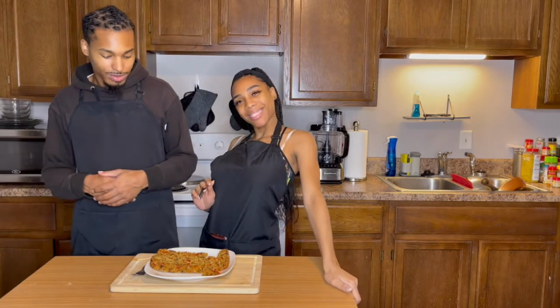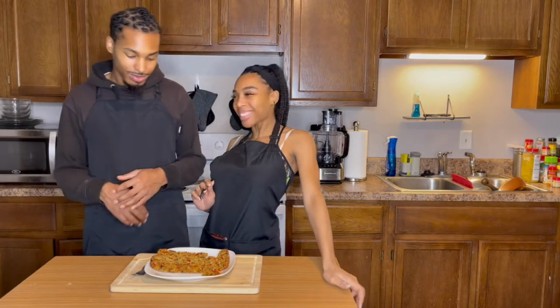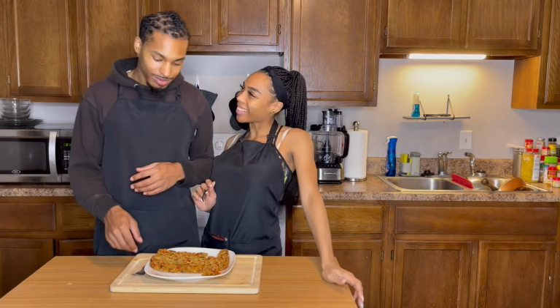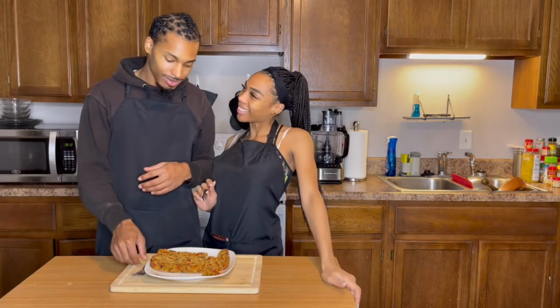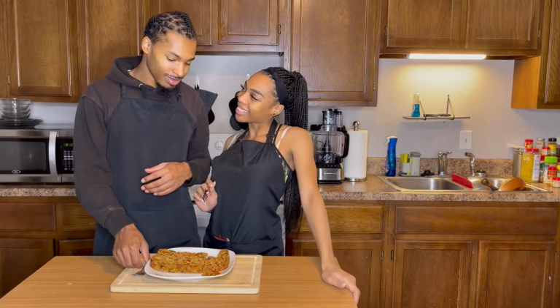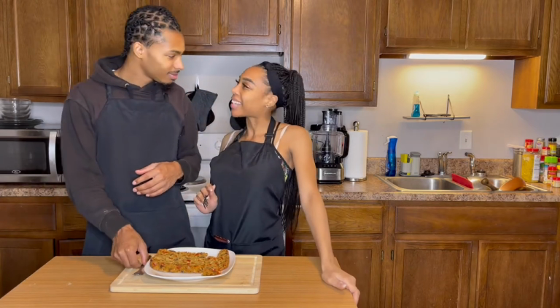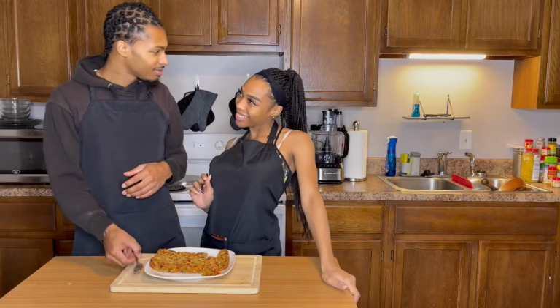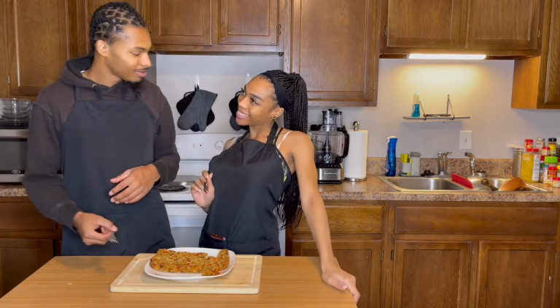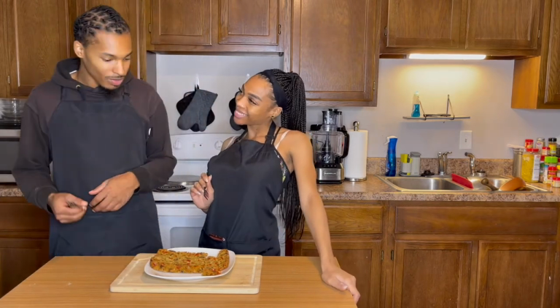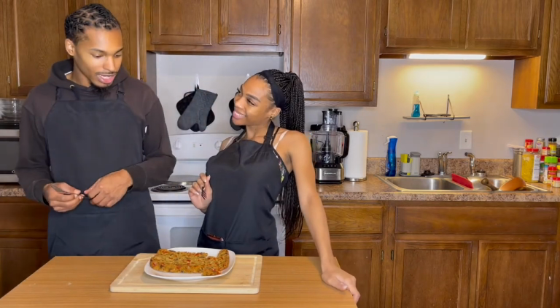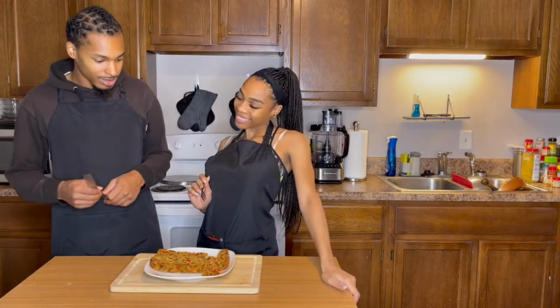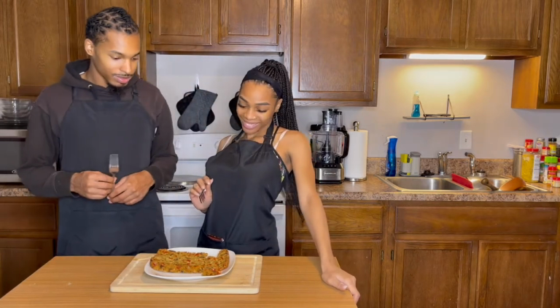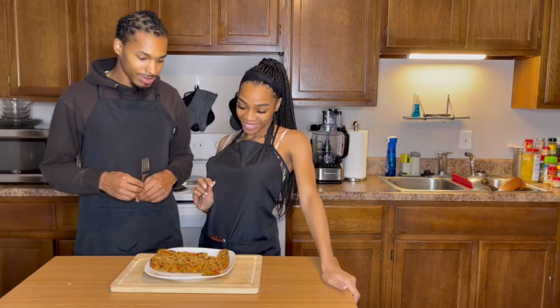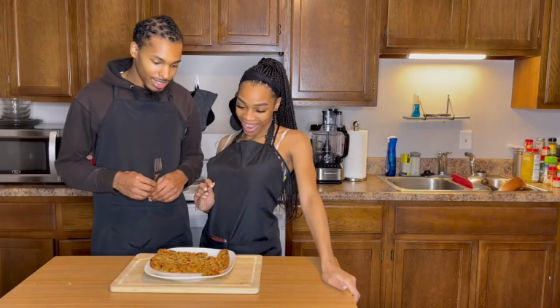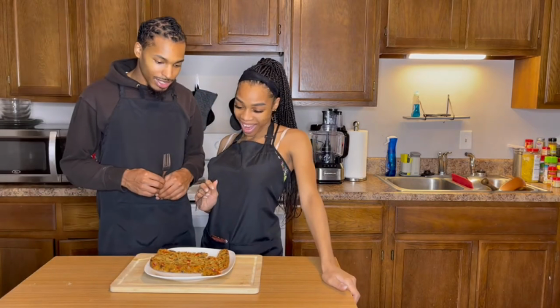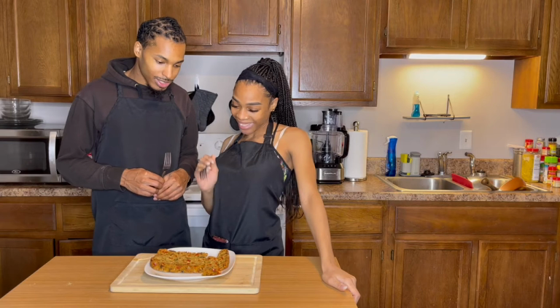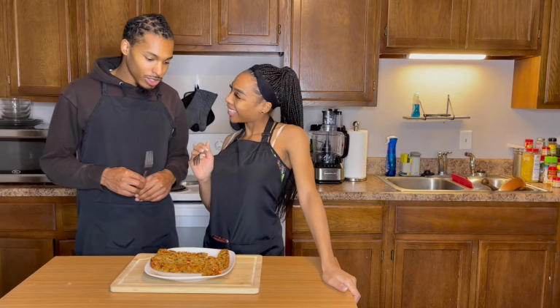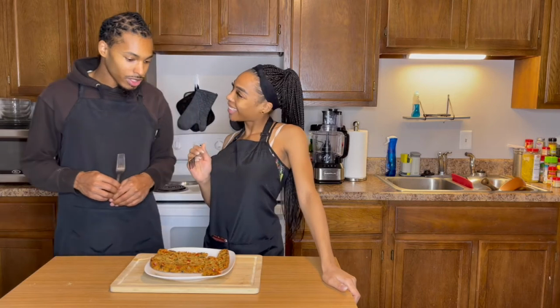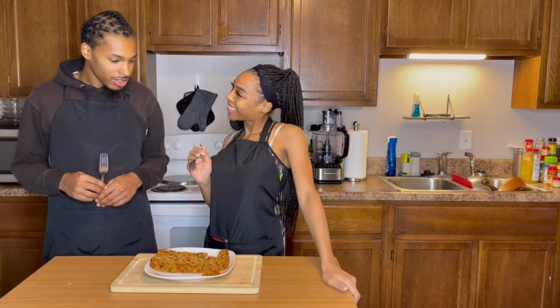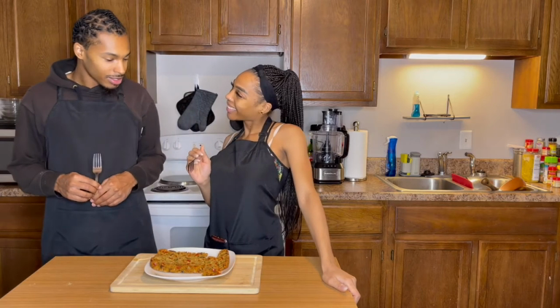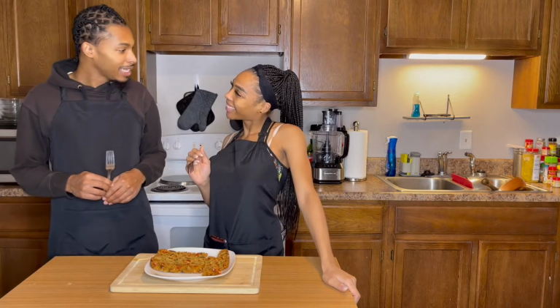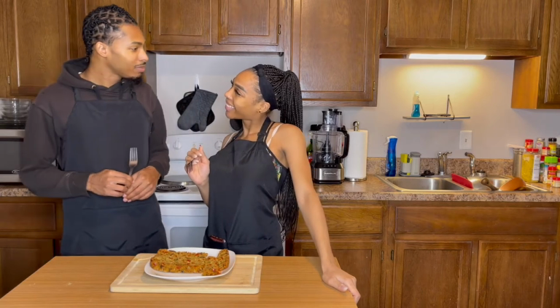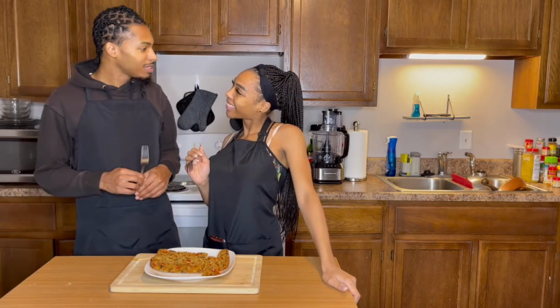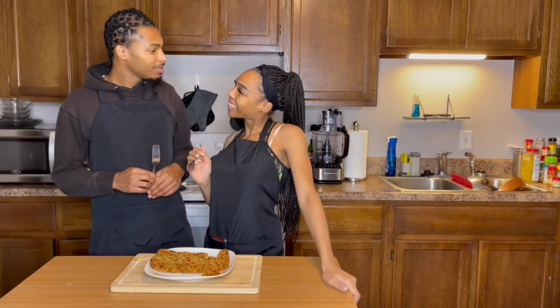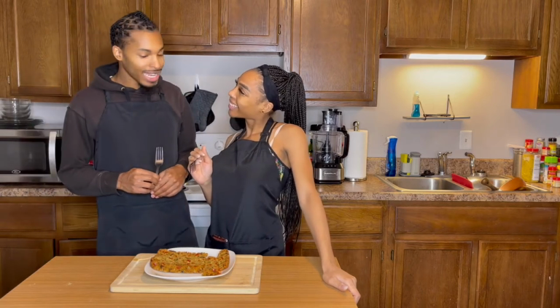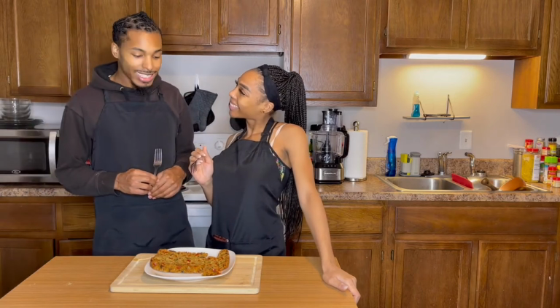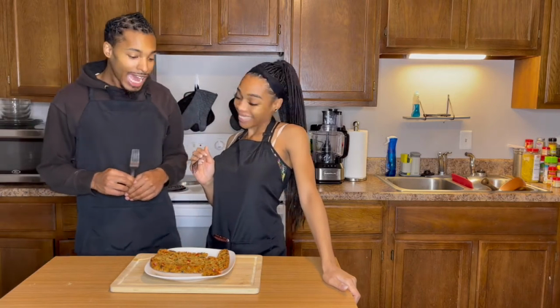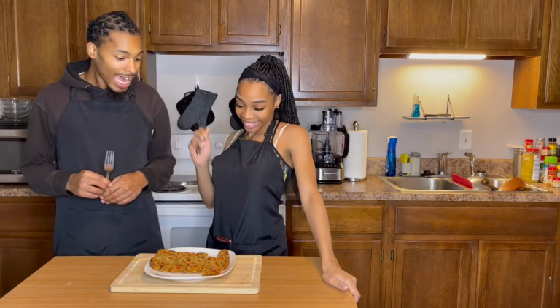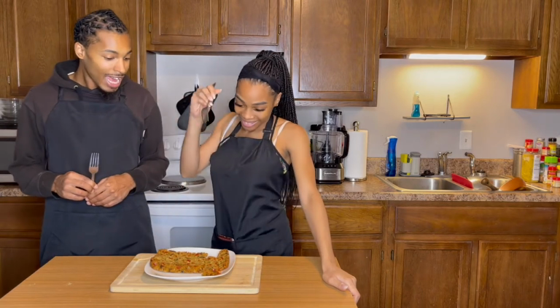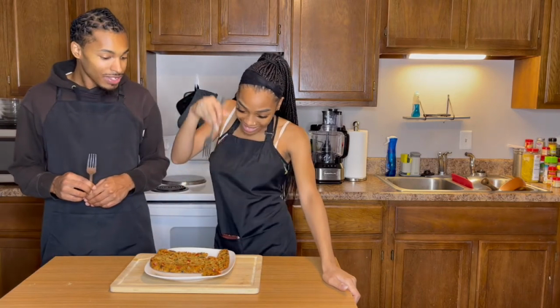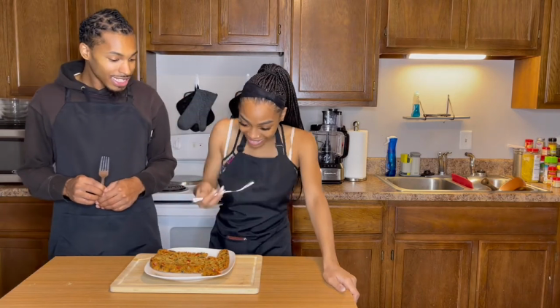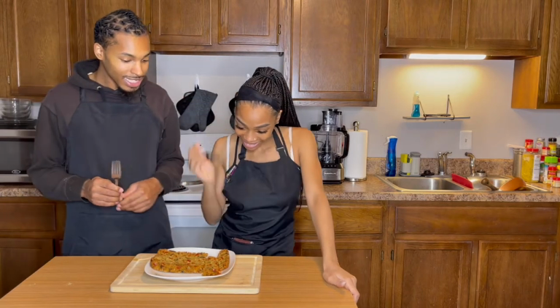You ready to taste it? I am. So you know the thing — let's dive in and eat.